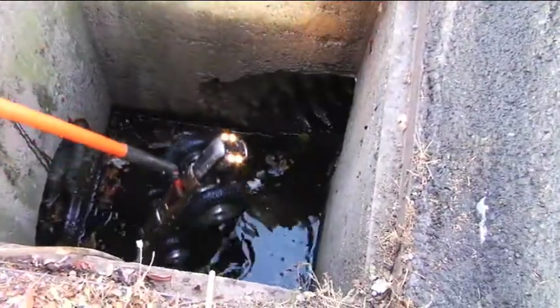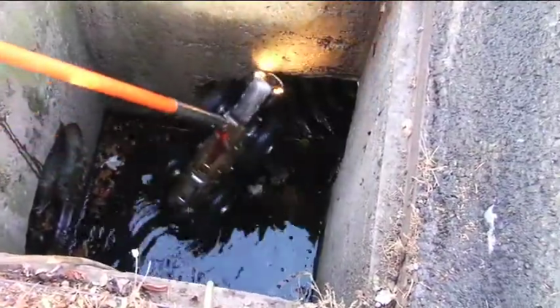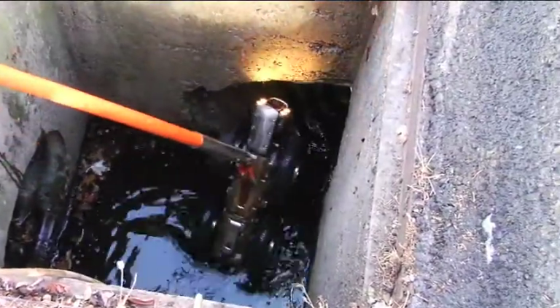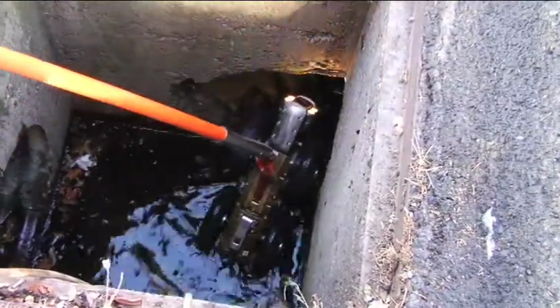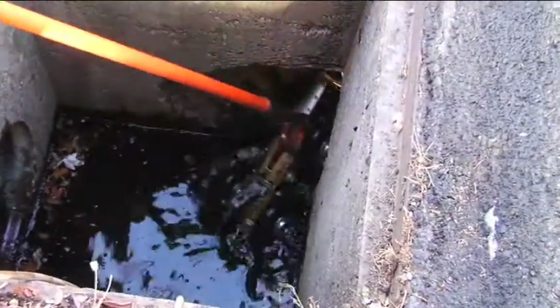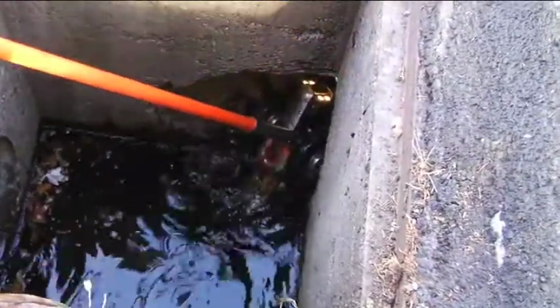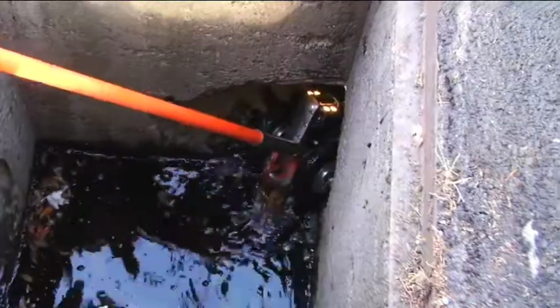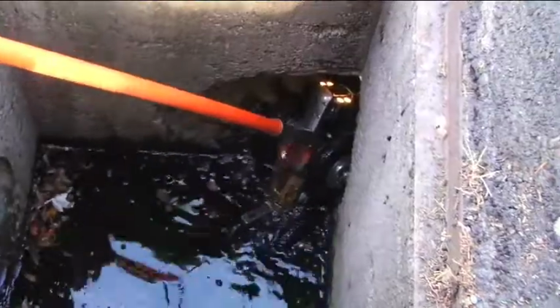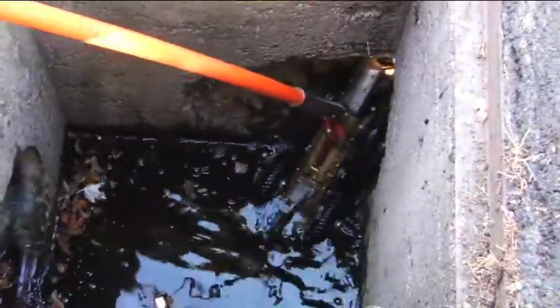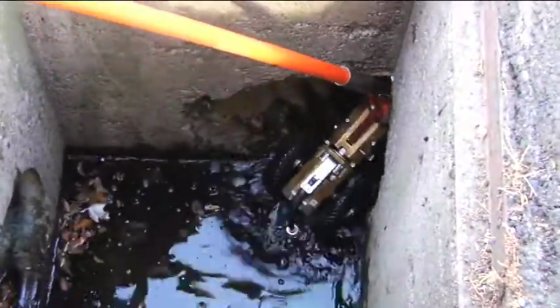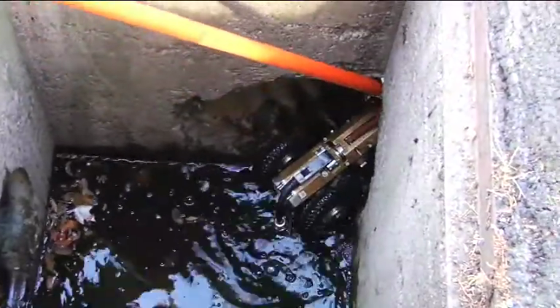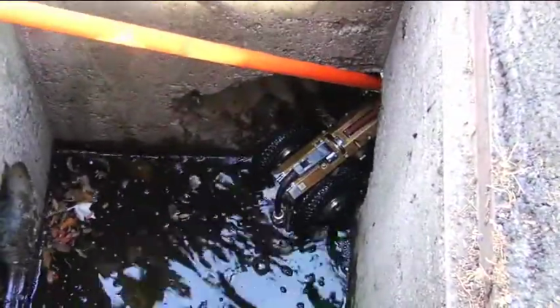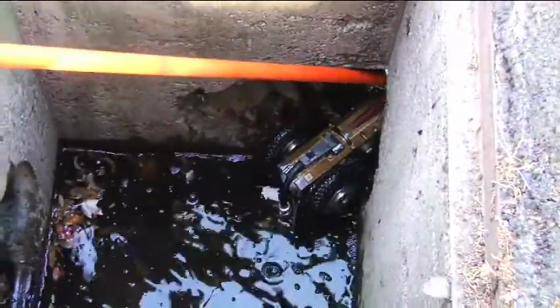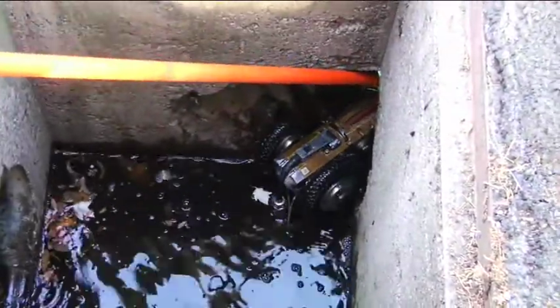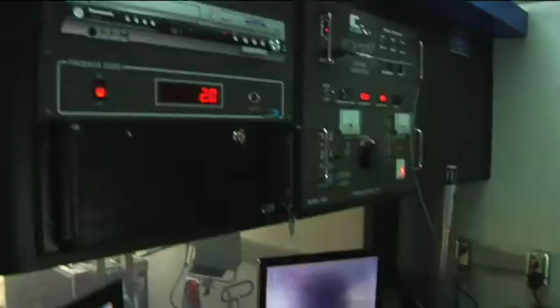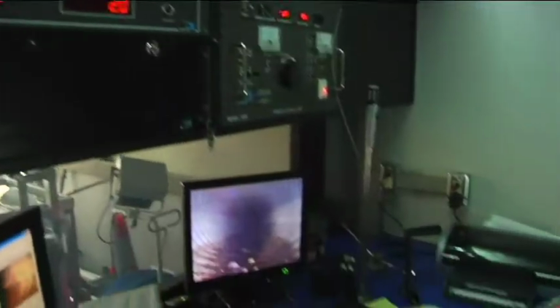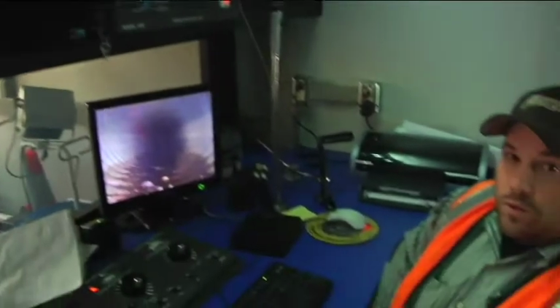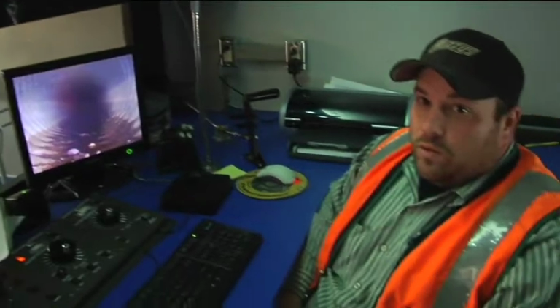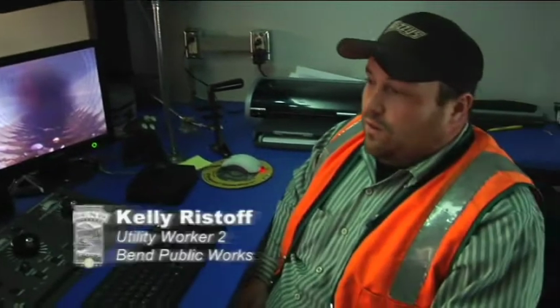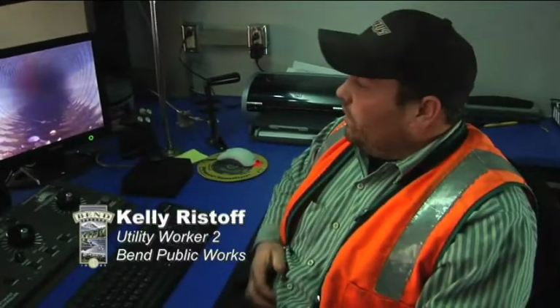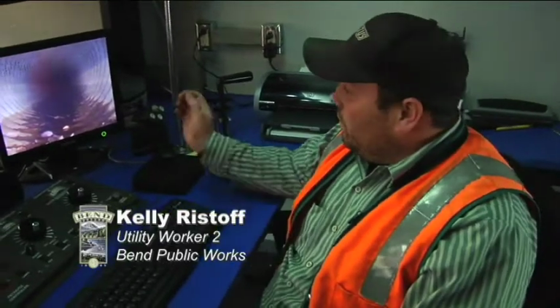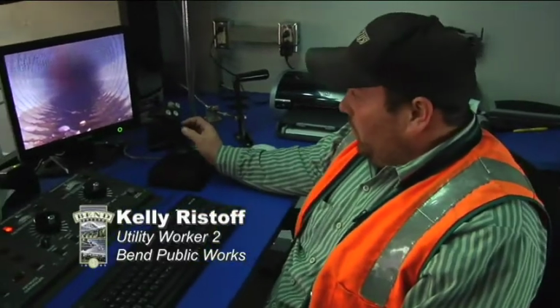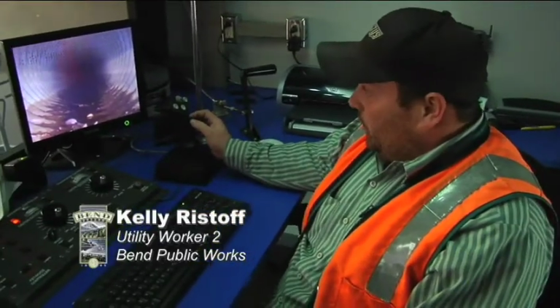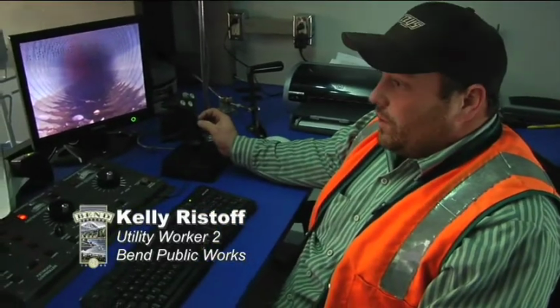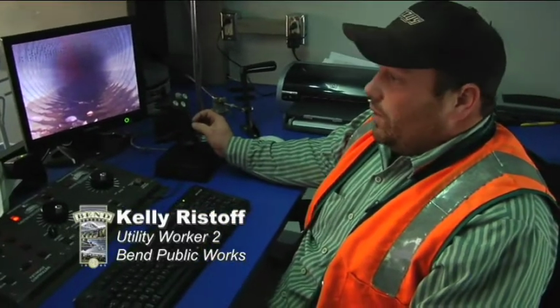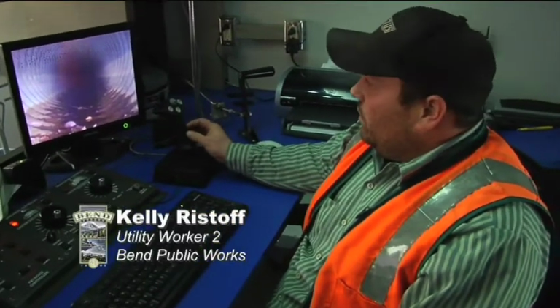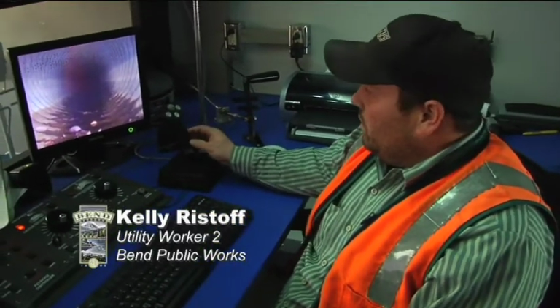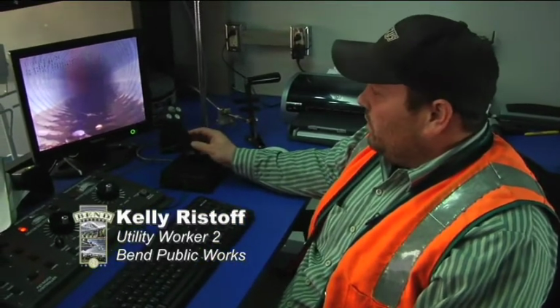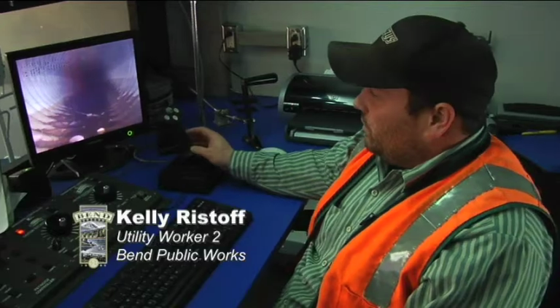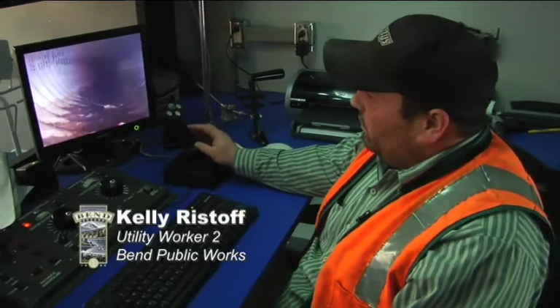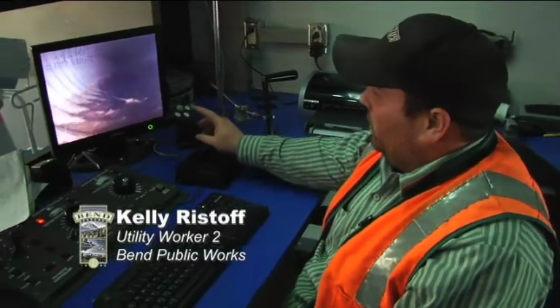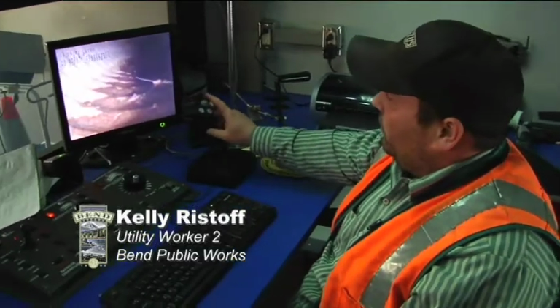It's all shot back to the van and captured in the database with video and observations made during the inspection. Here in the control room of the TV van, we can watch what the camera is seeing underground. This camera is capable of going out 1,100 feet.